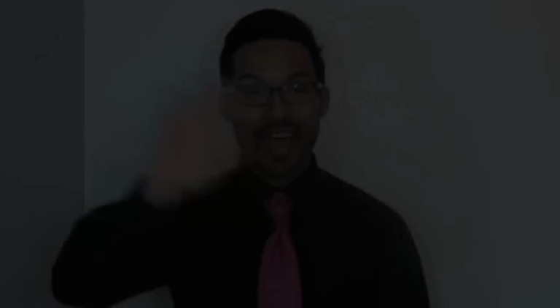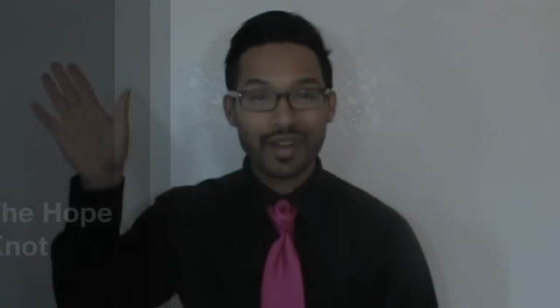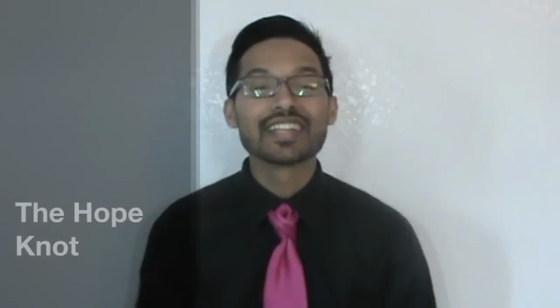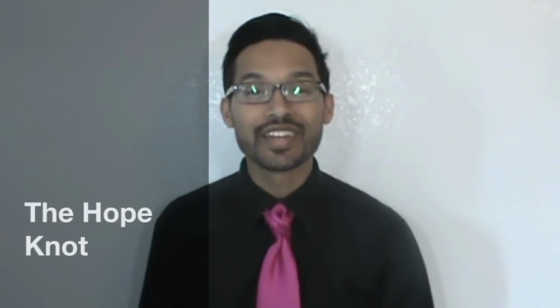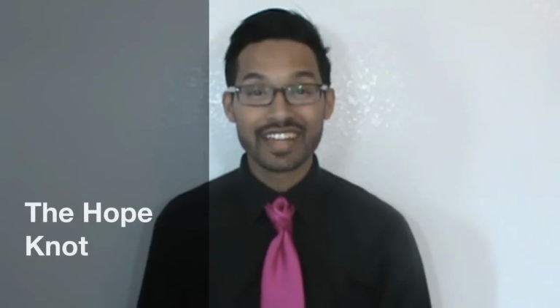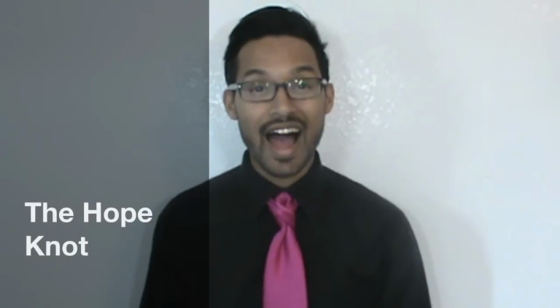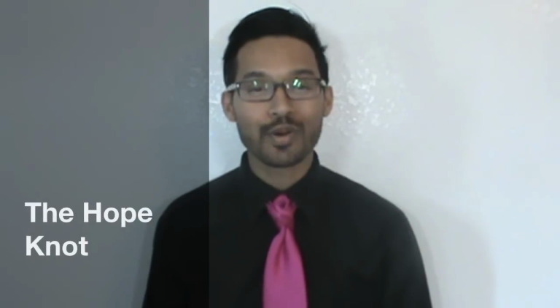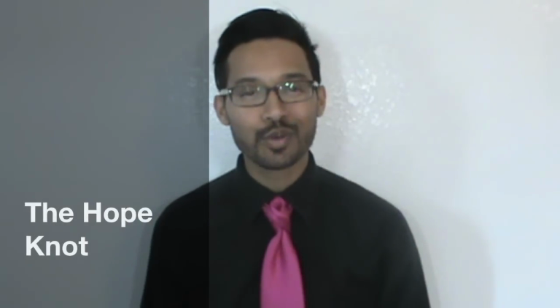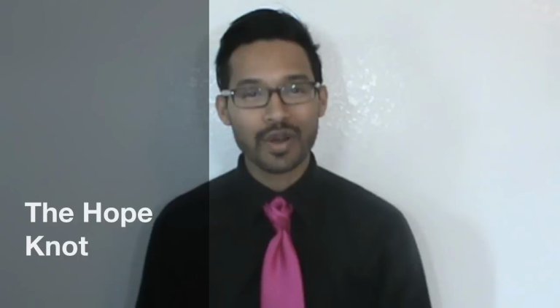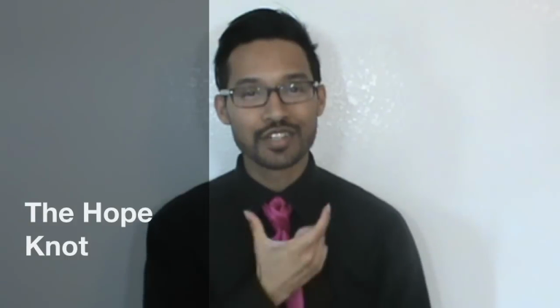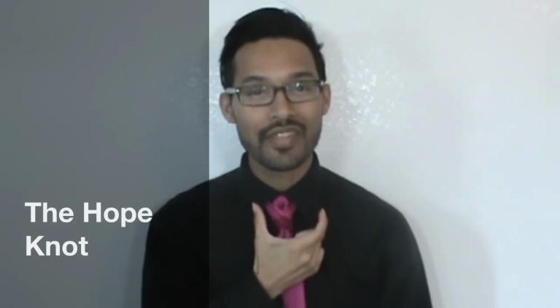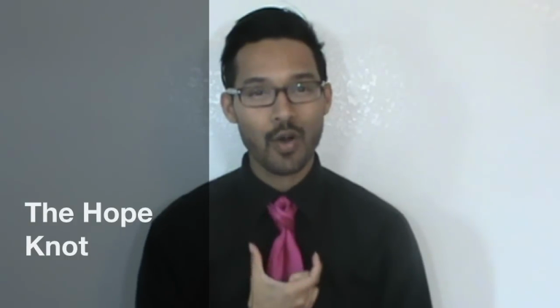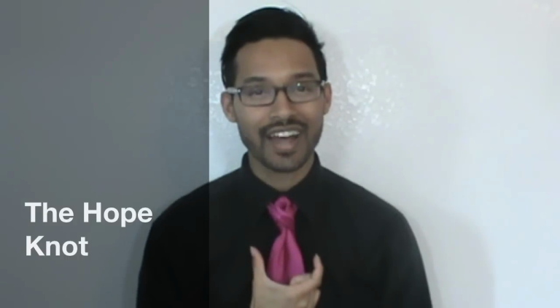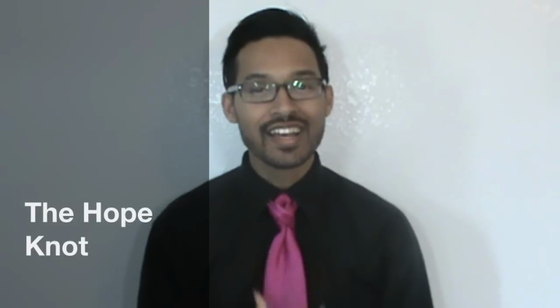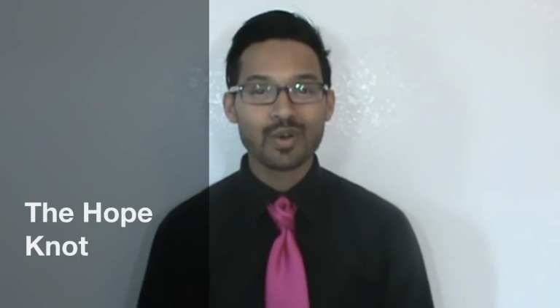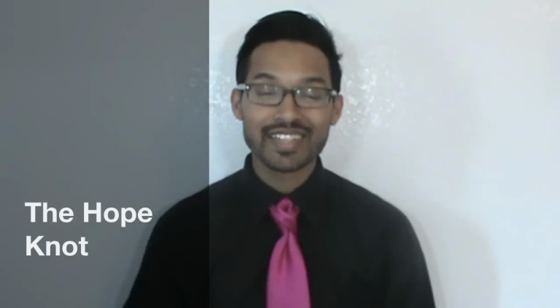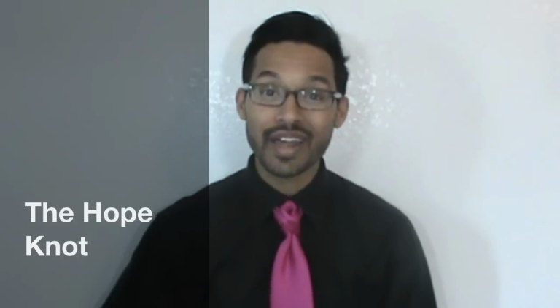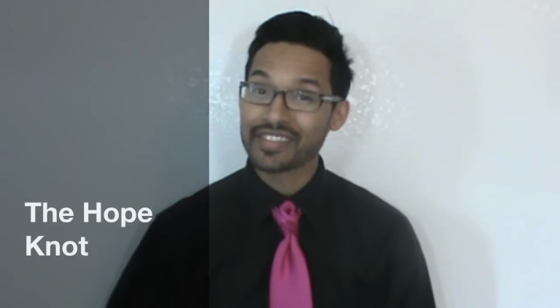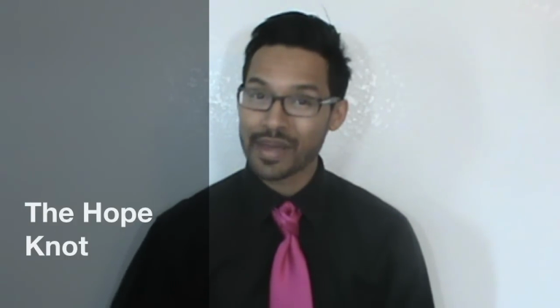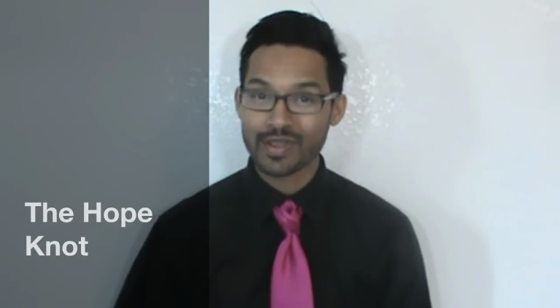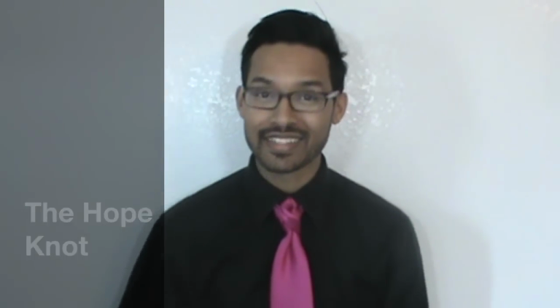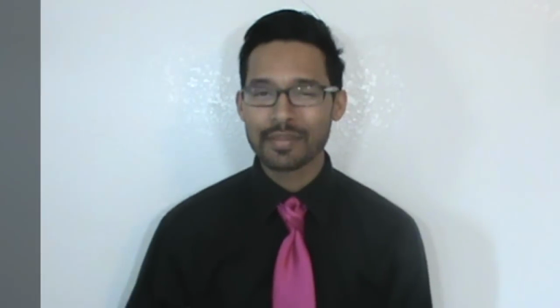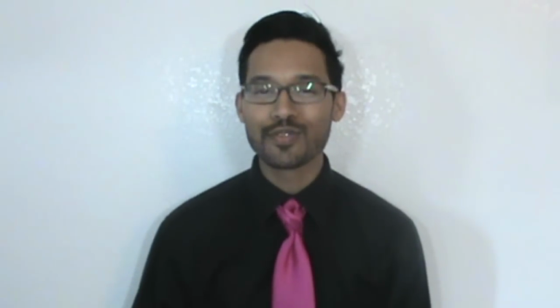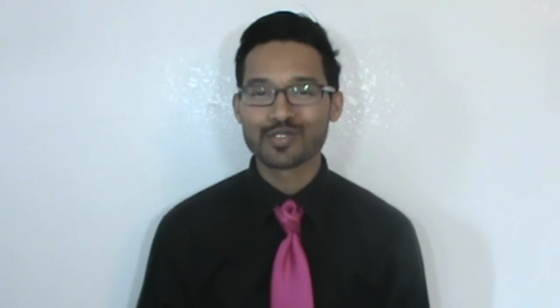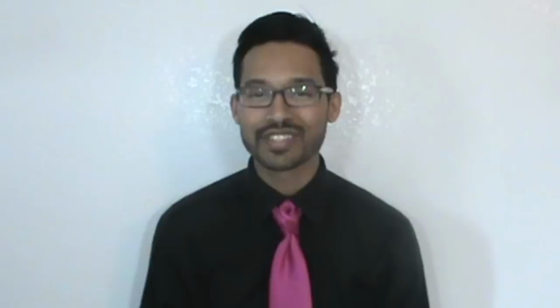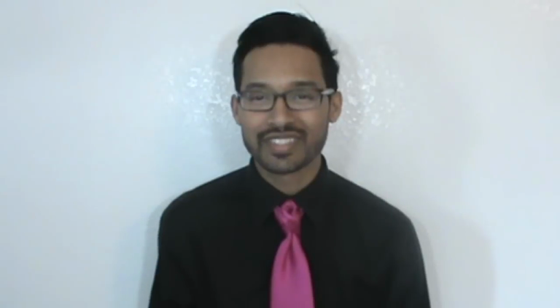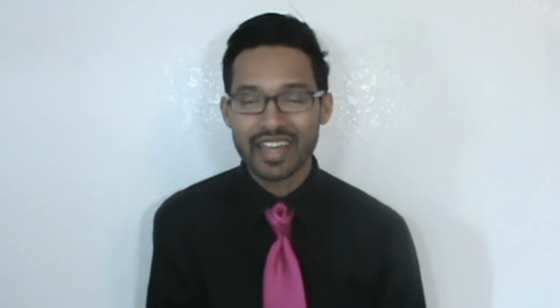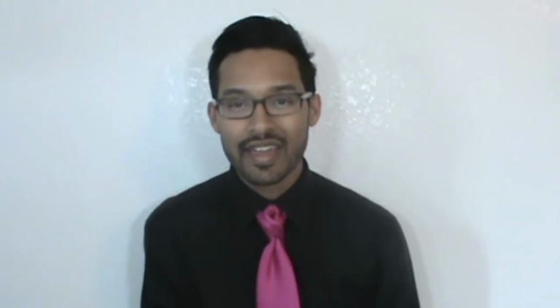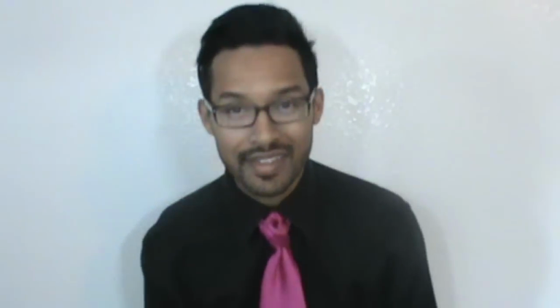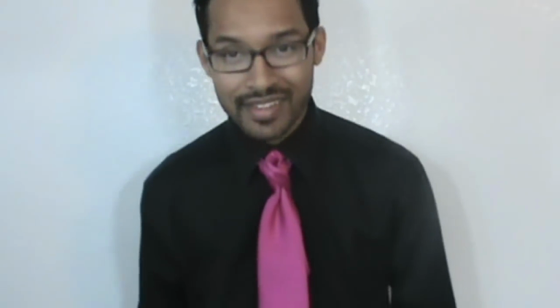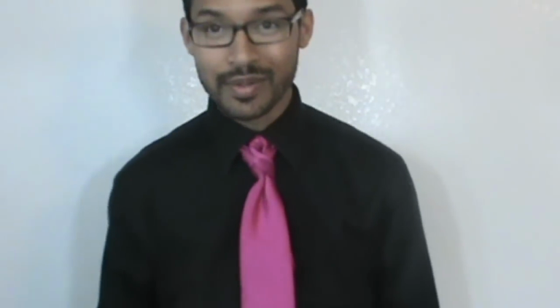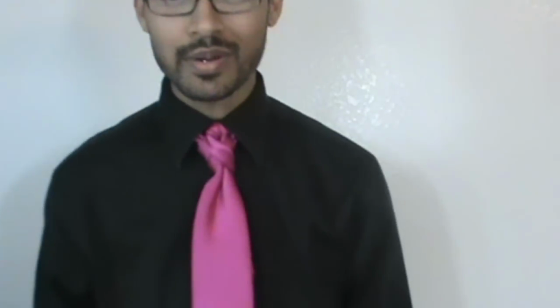Hey you guys, Linwood here. Today I am going to show you how to do the Hope Knot. So stay tuned and thumbs up if you like it. Let me just move closer real quick so you can see it. Here we go.